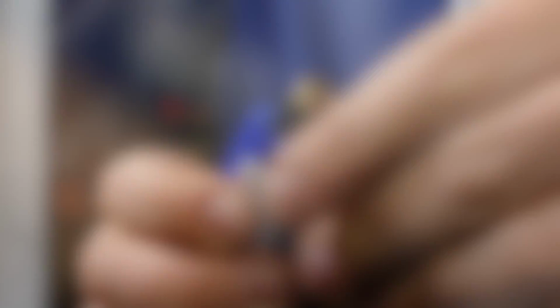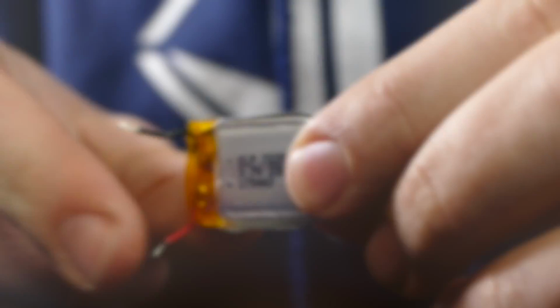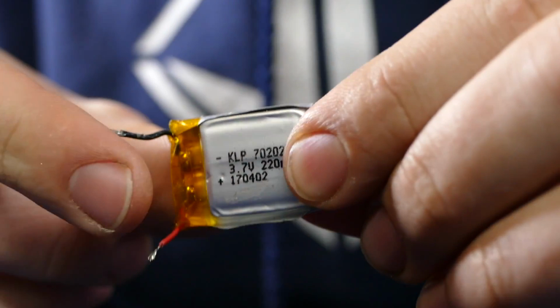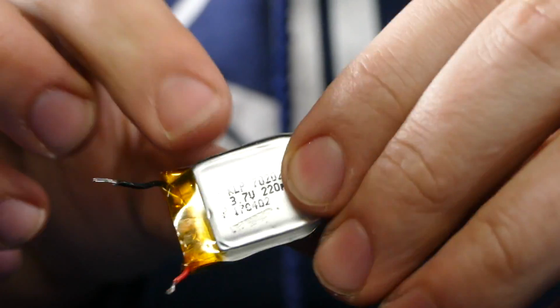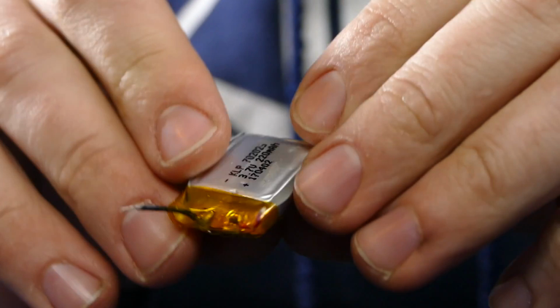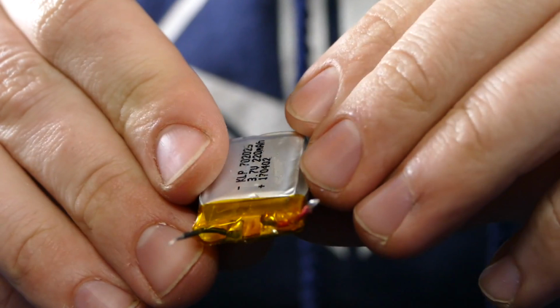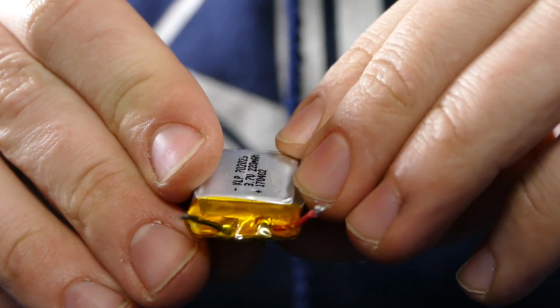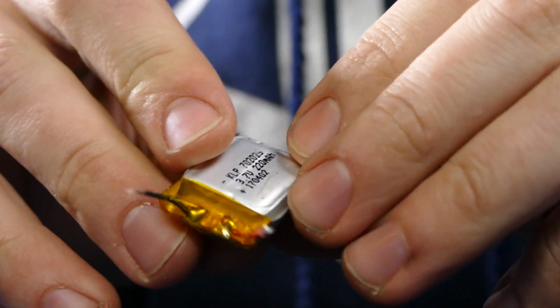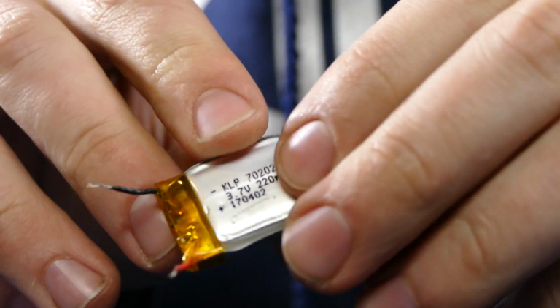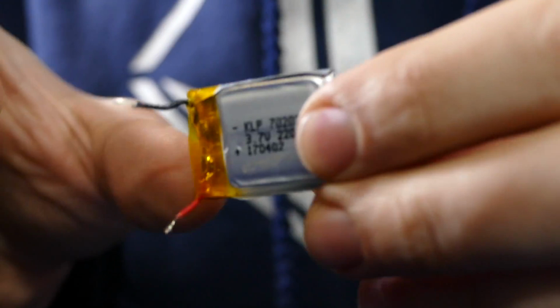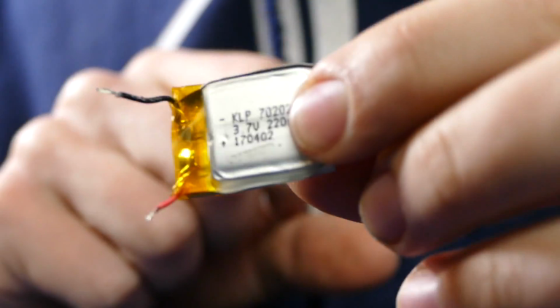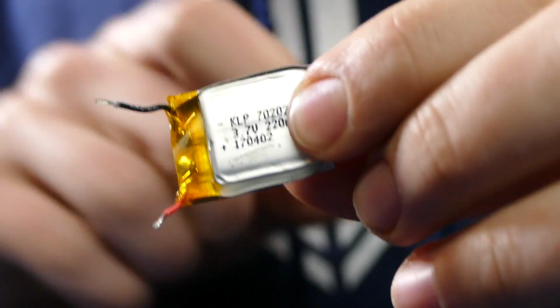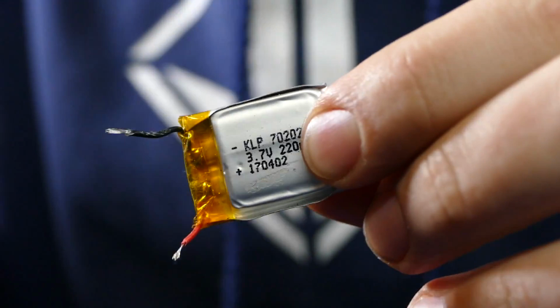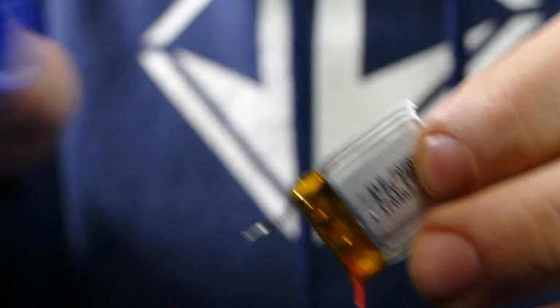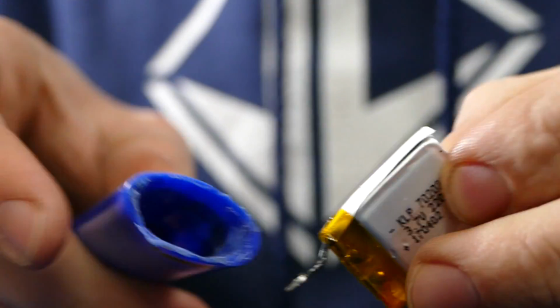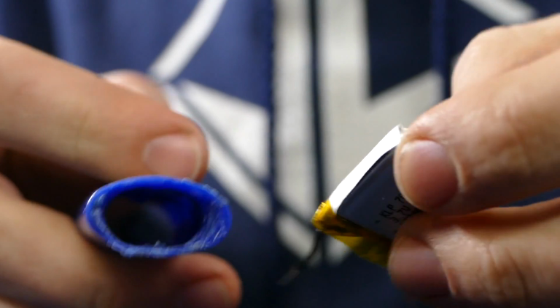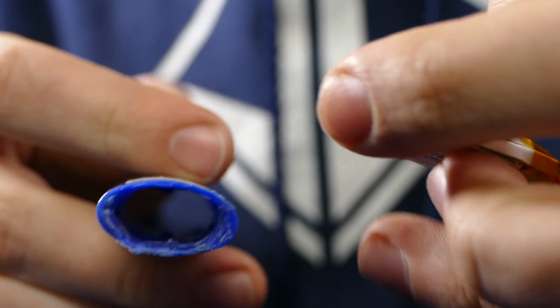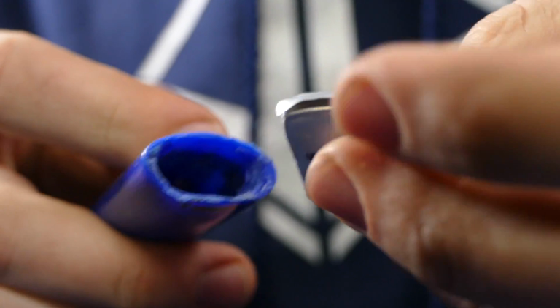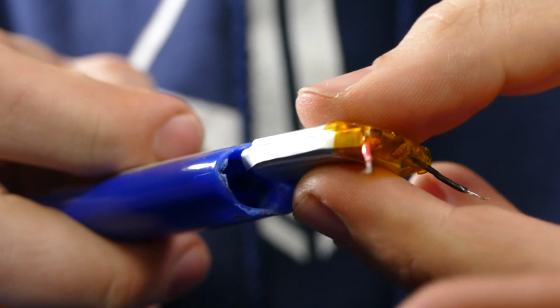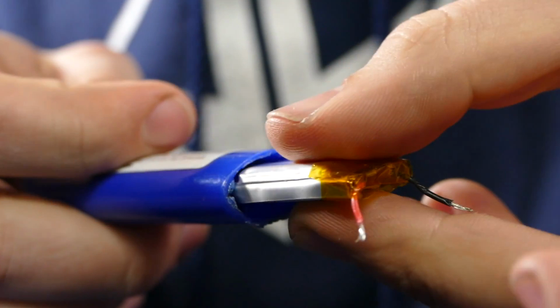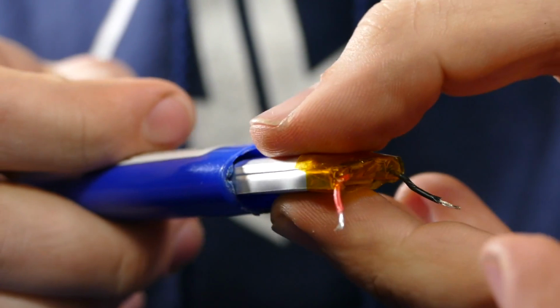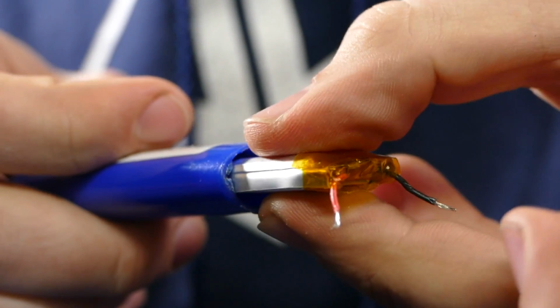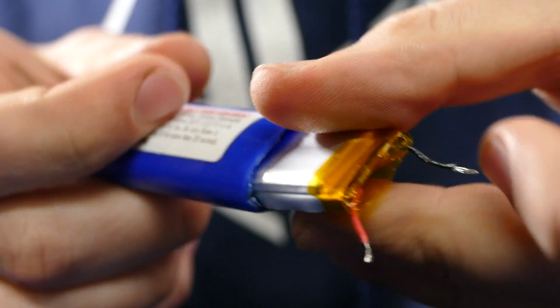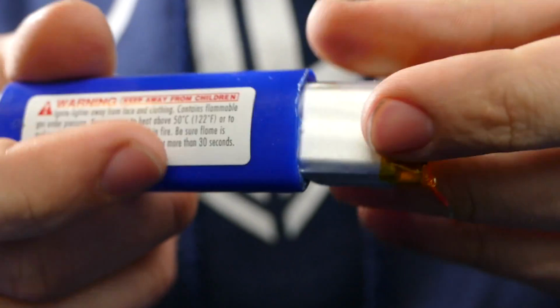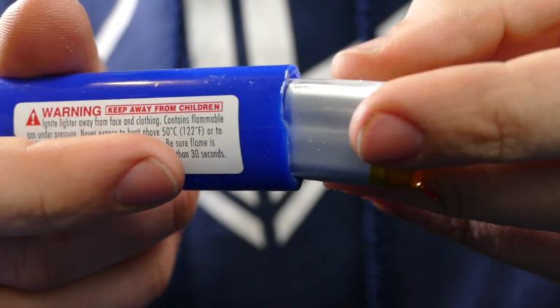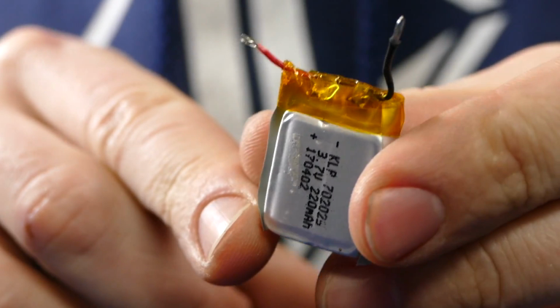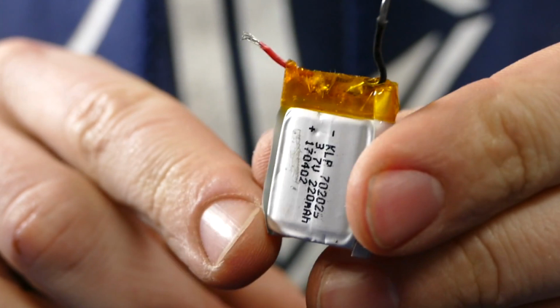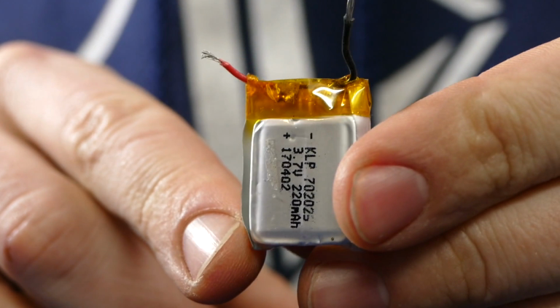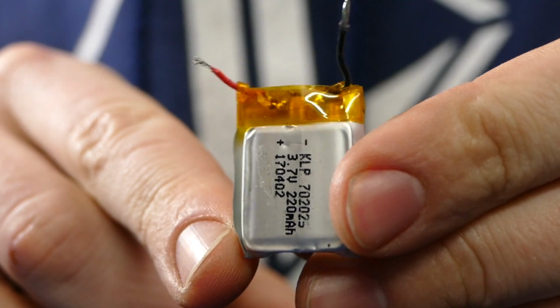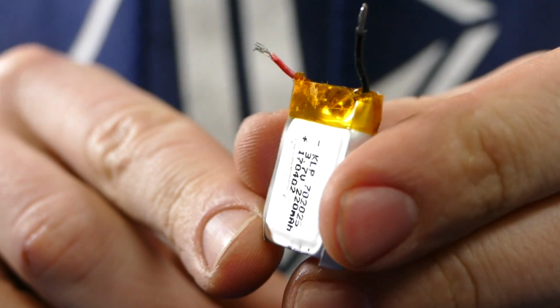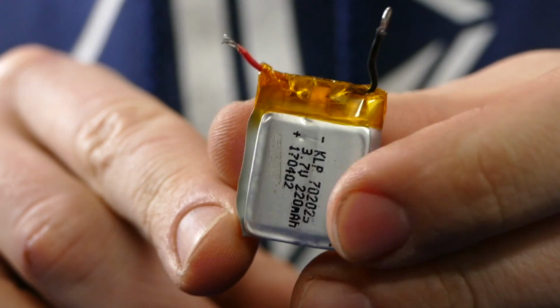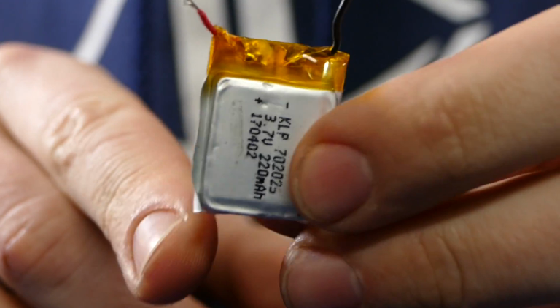Actually, I'm going to try using this 3.7 volt lithium ion battery instead, because I think it's the perfect size to fit right in the bottom part of the lighter. Plus I think it puts out more amps than the original battery I was thinking of using.